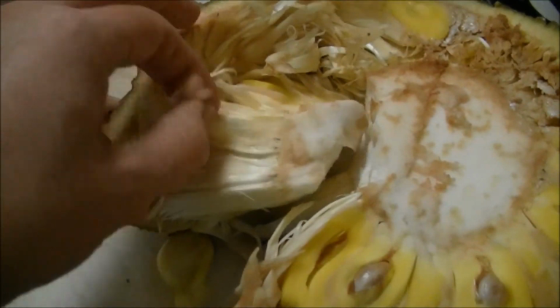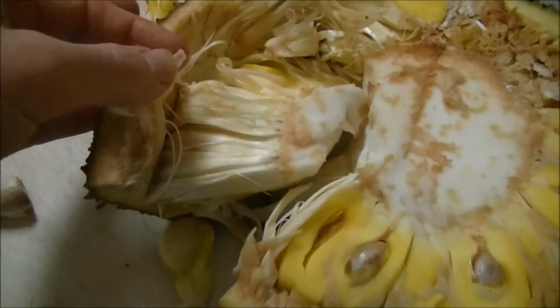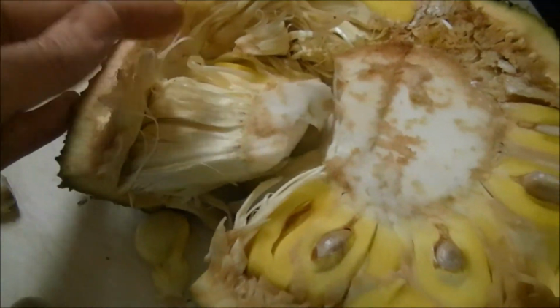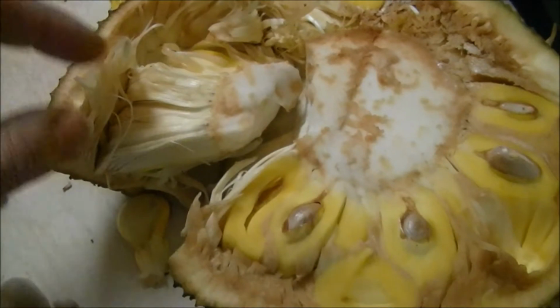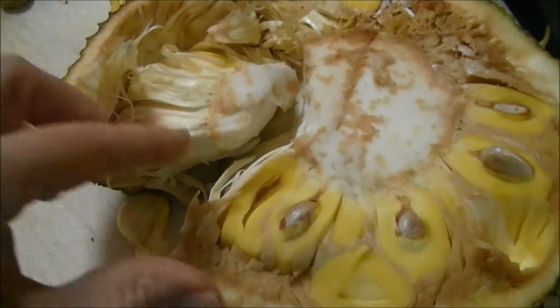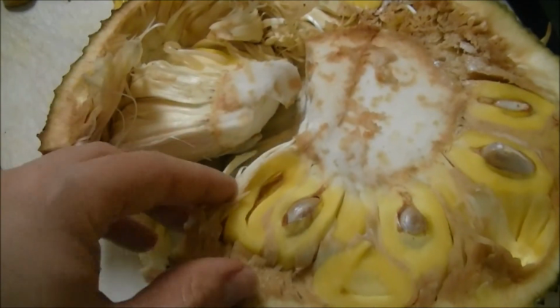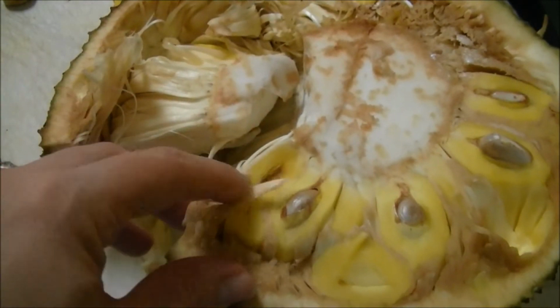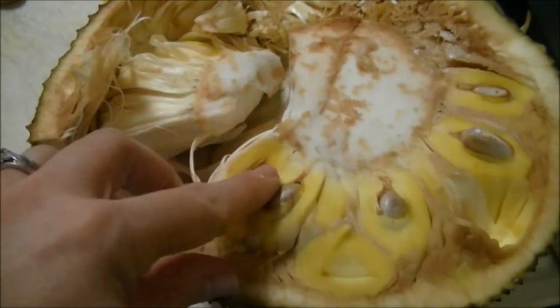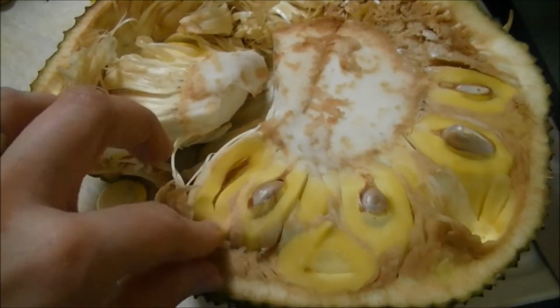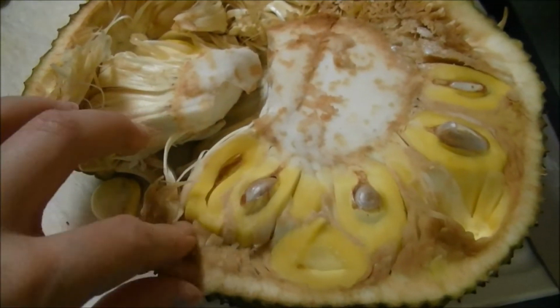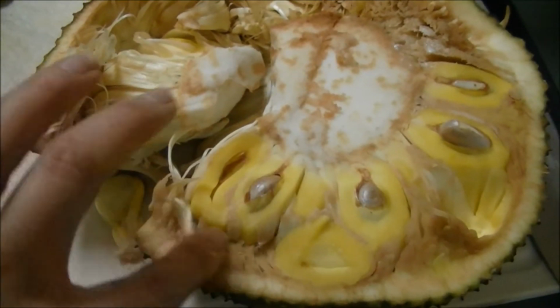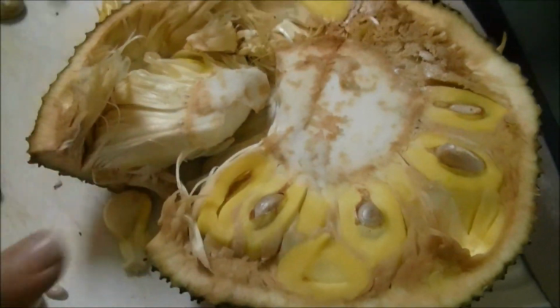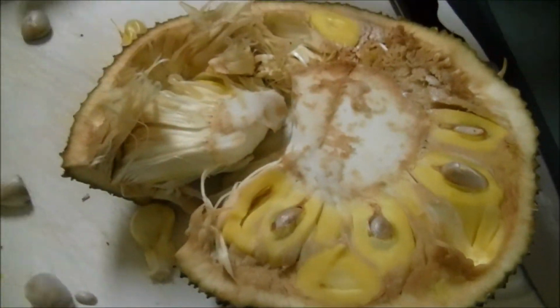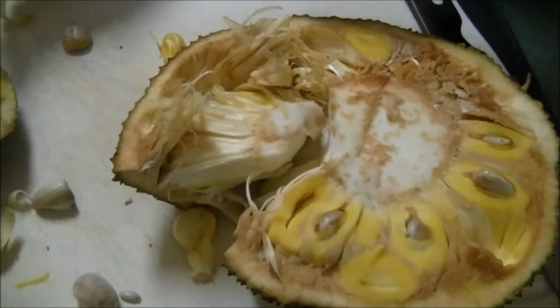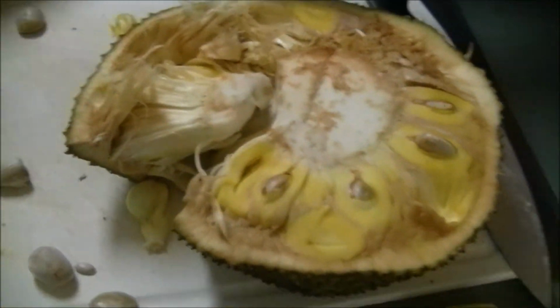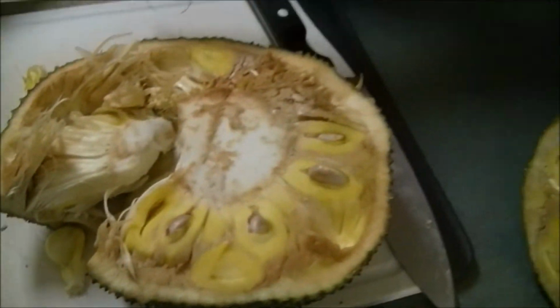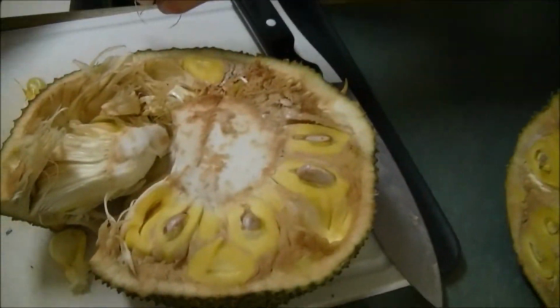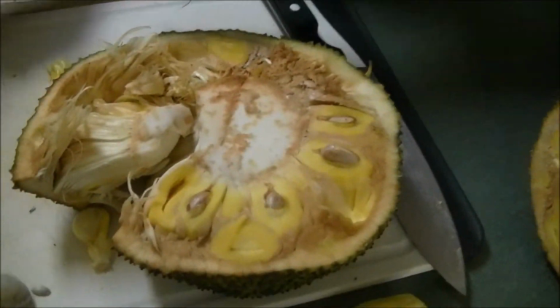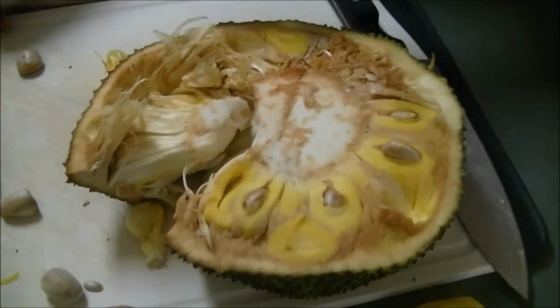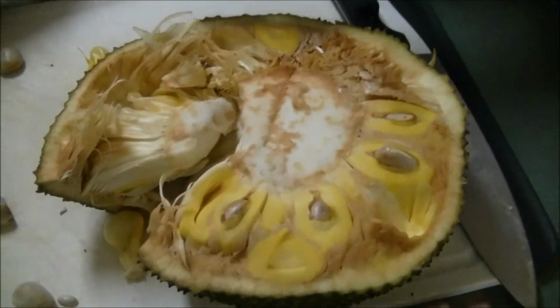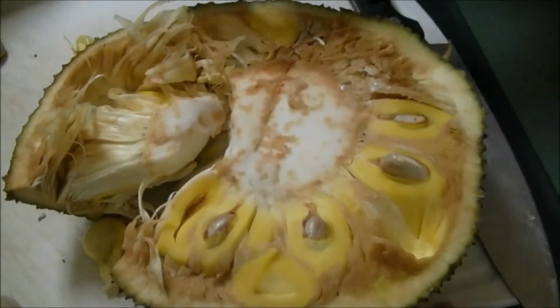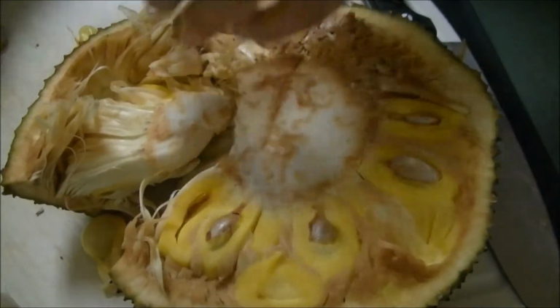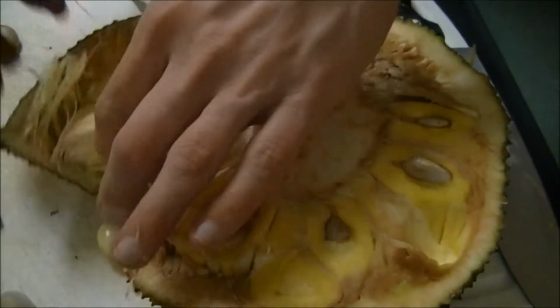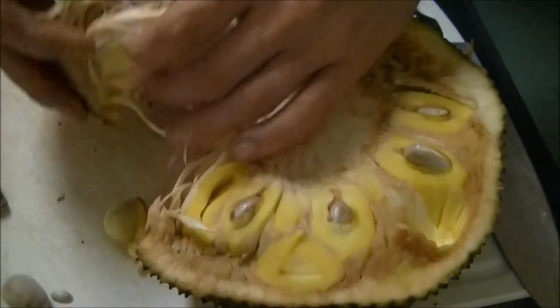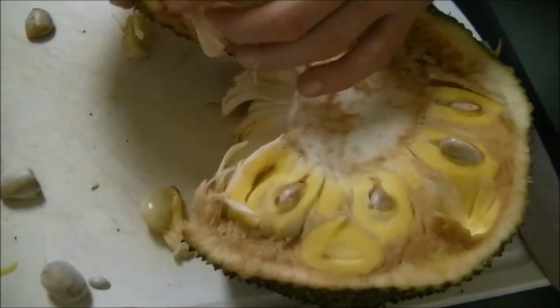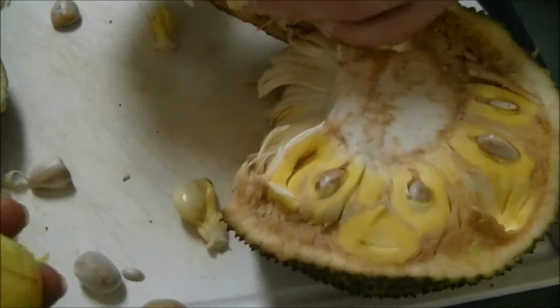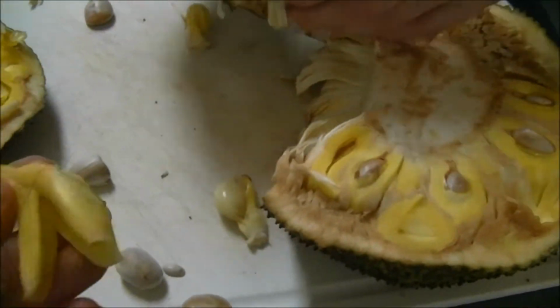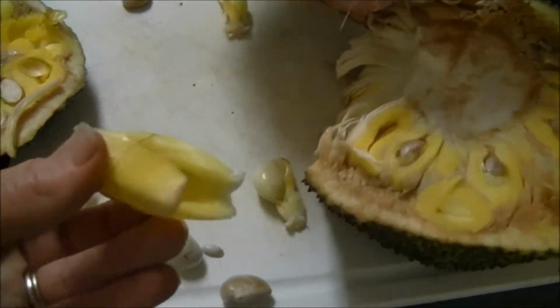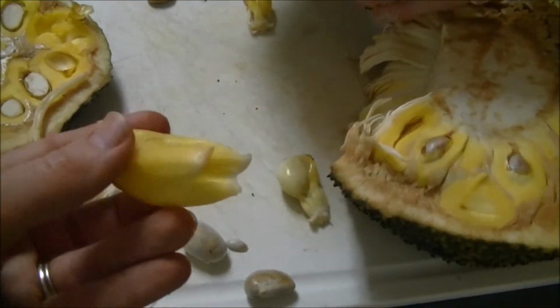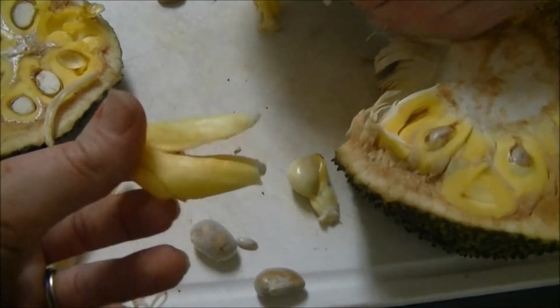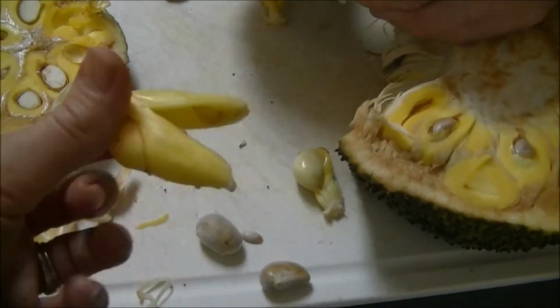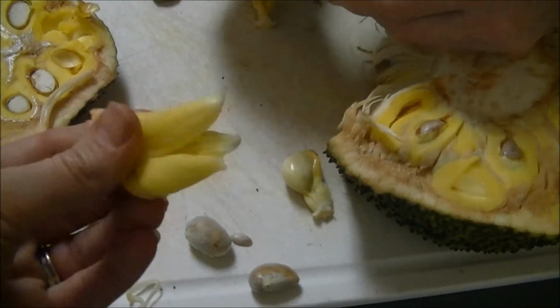You have to pick around it, and then you pull the little pods out and separate them from their seed. And they look like this.